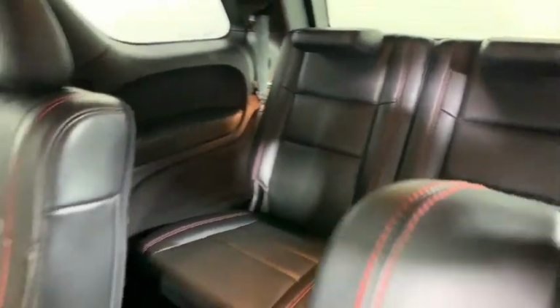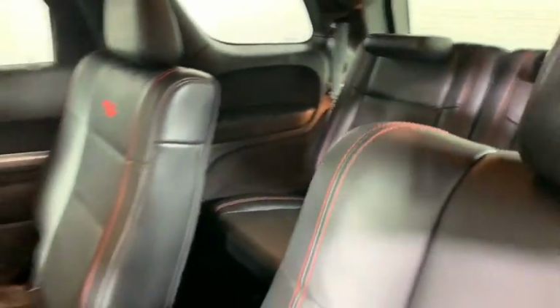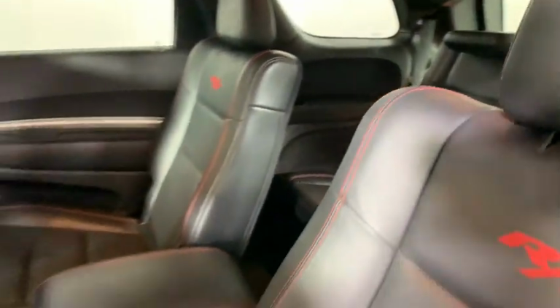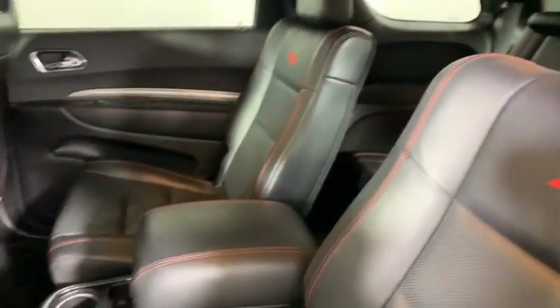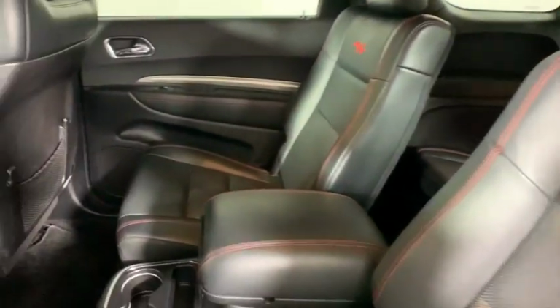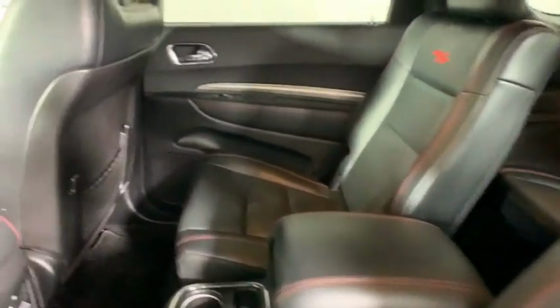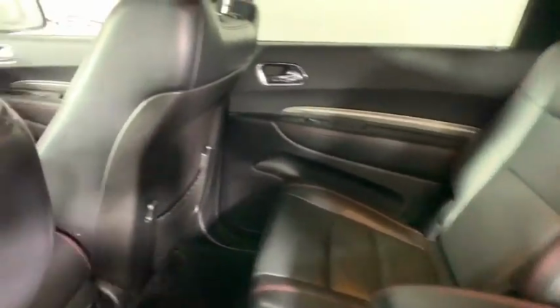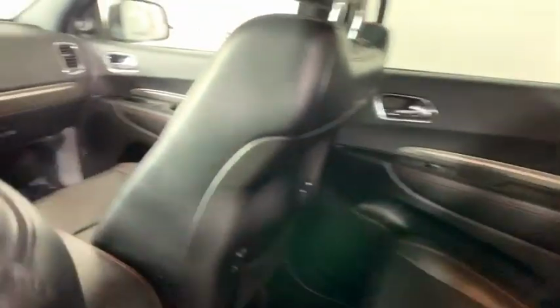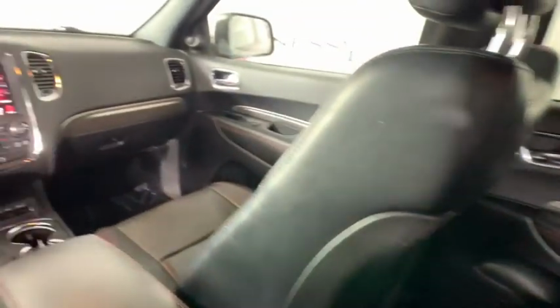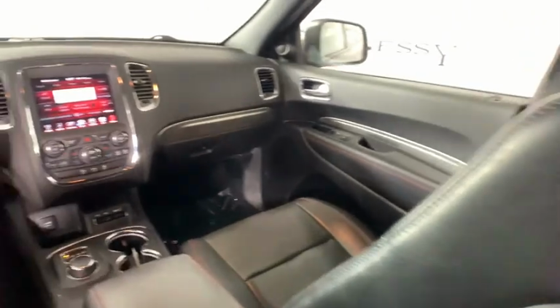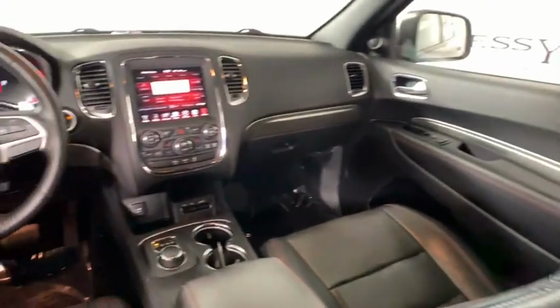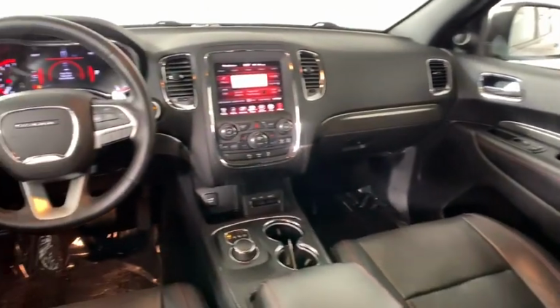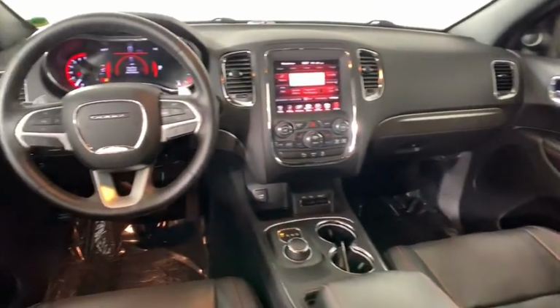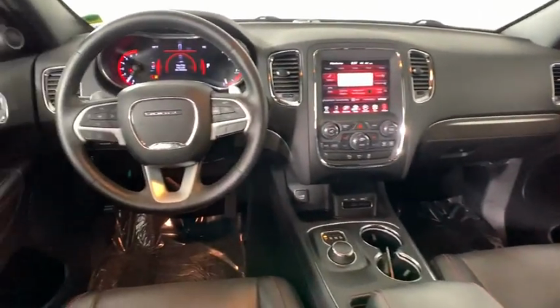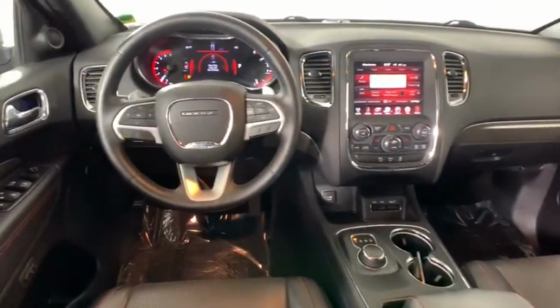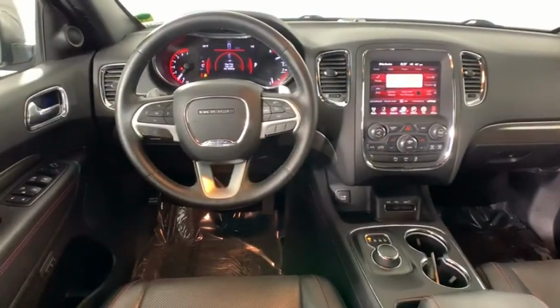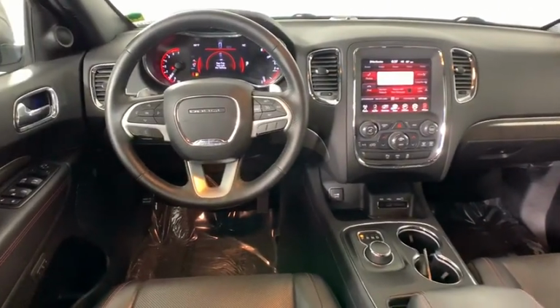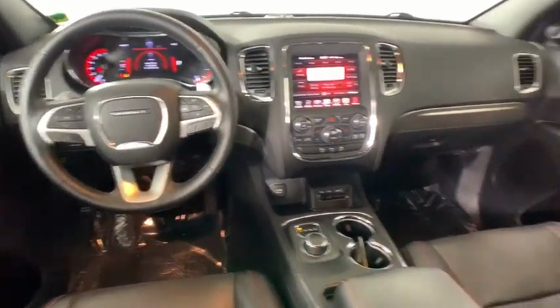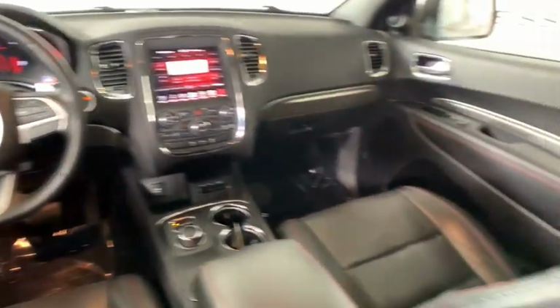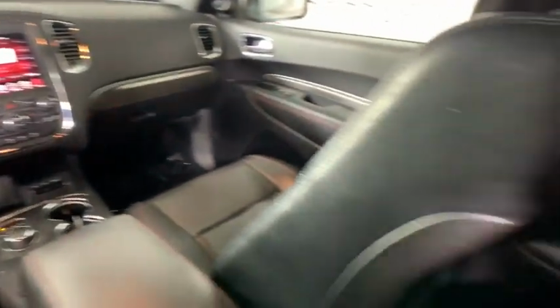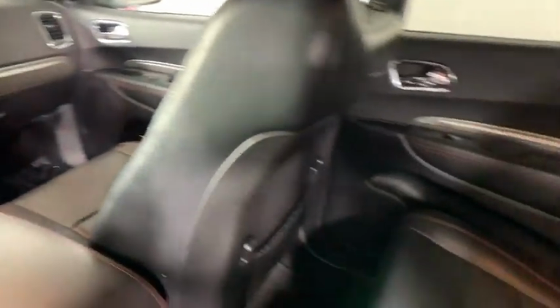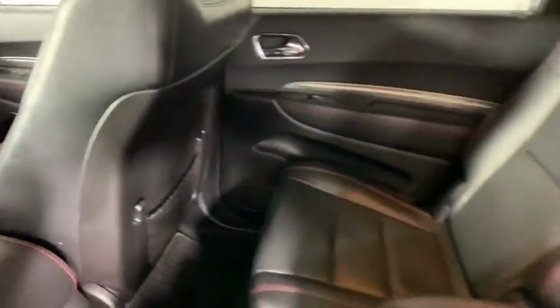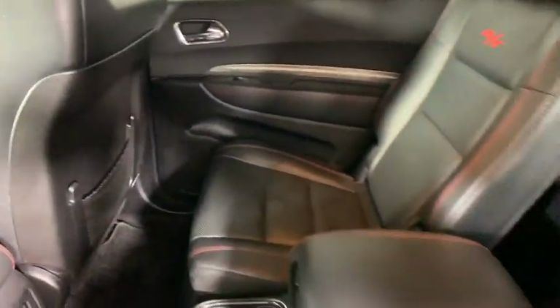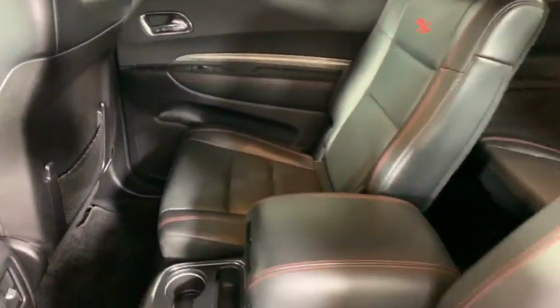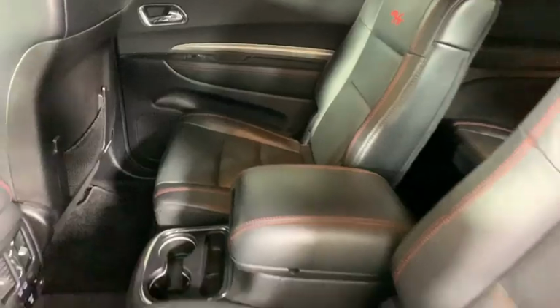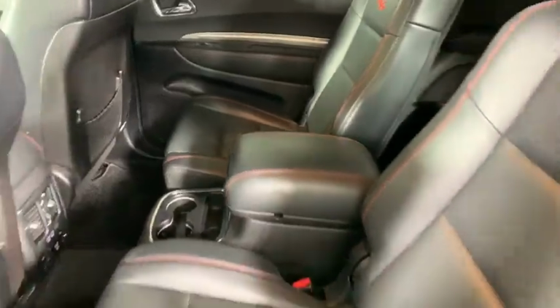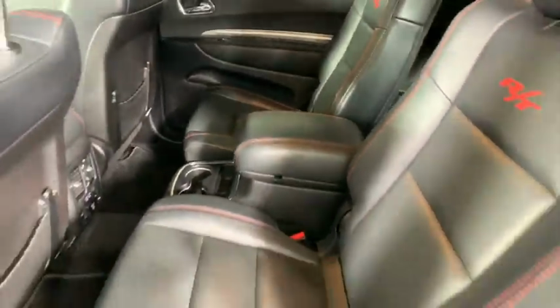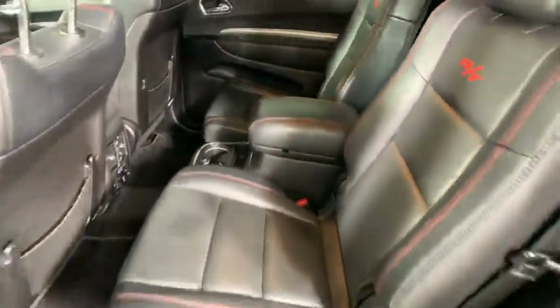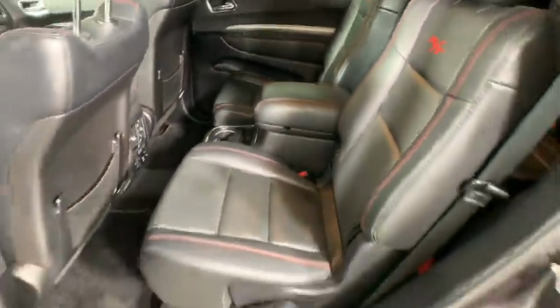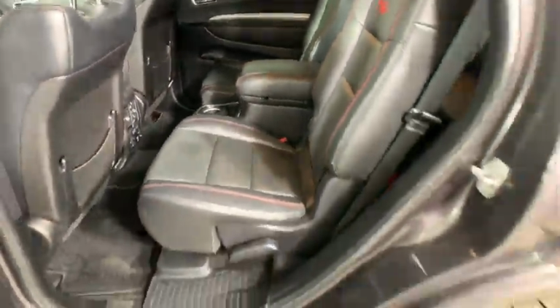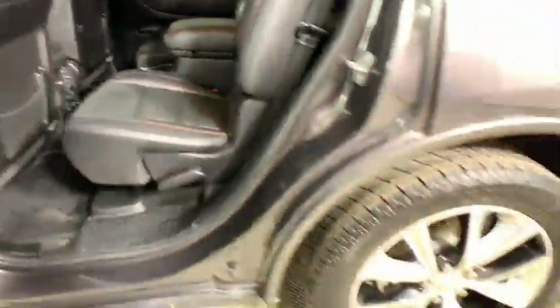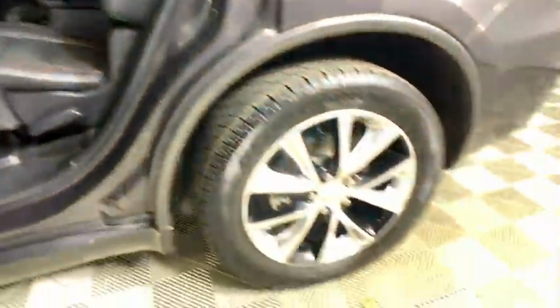Universal garage door opener, center armrest, trip computer, heated front seats, electronic stability control, heated steering wheel, fog lights, compass, rear window defroster.